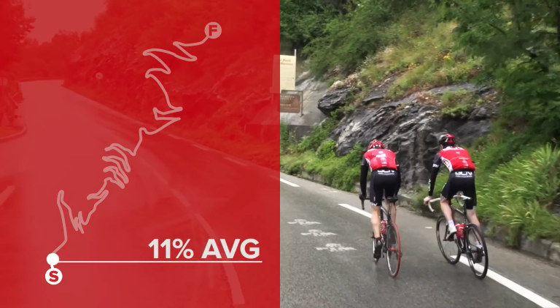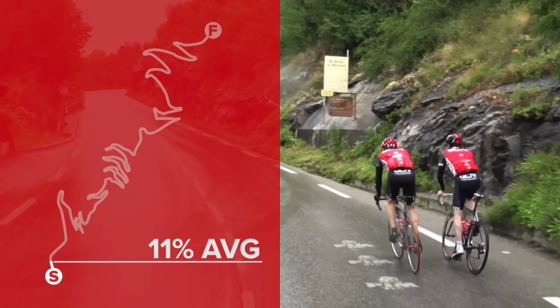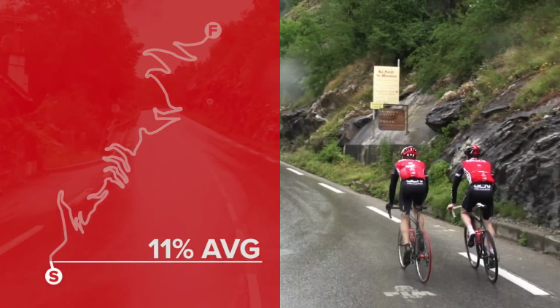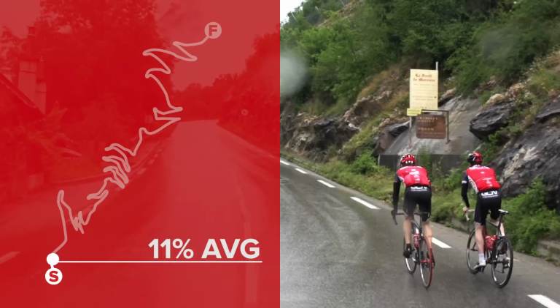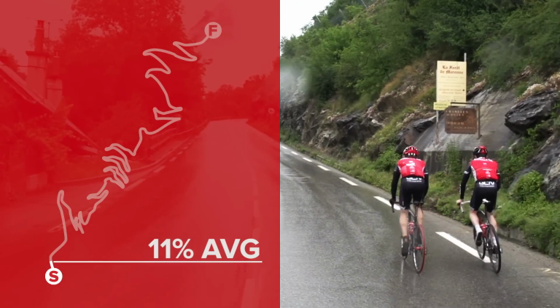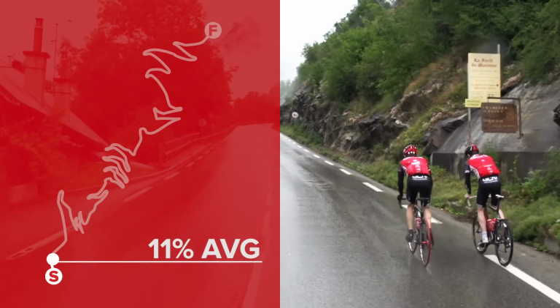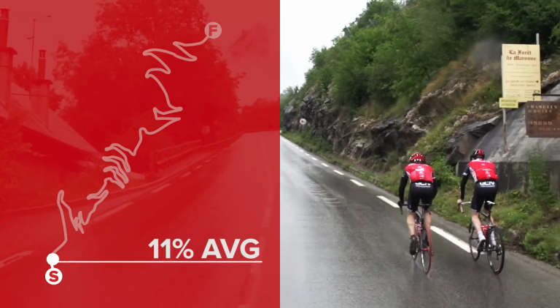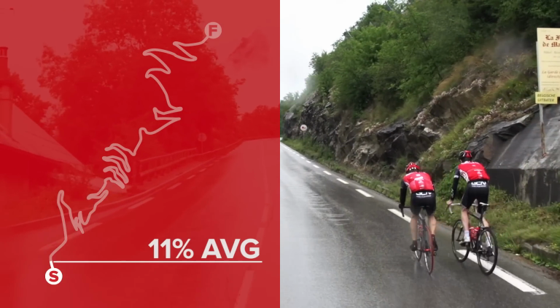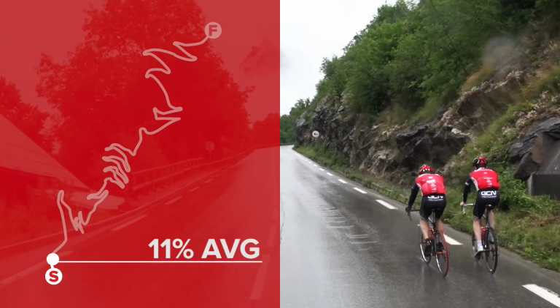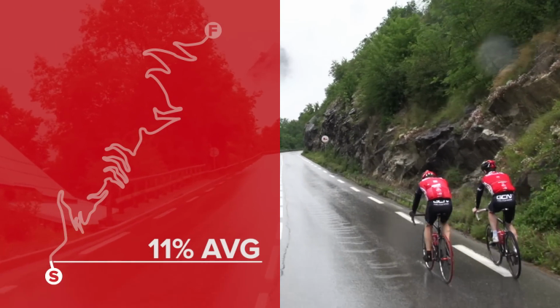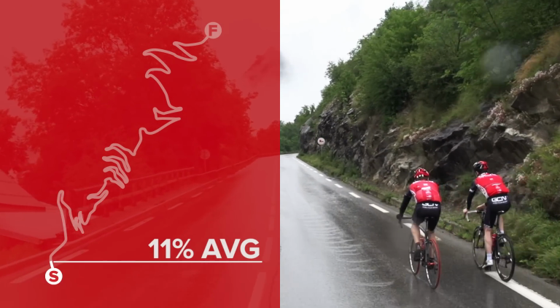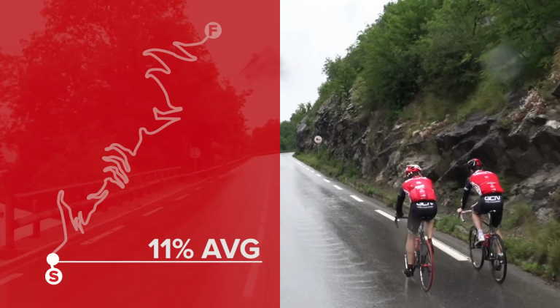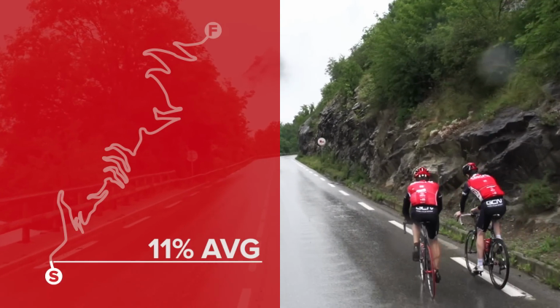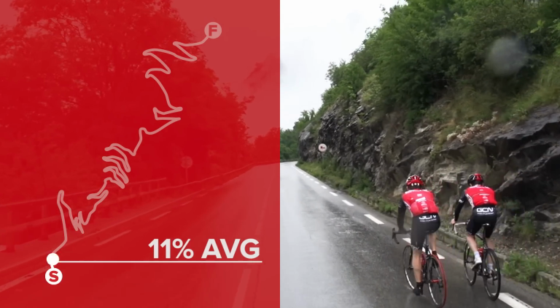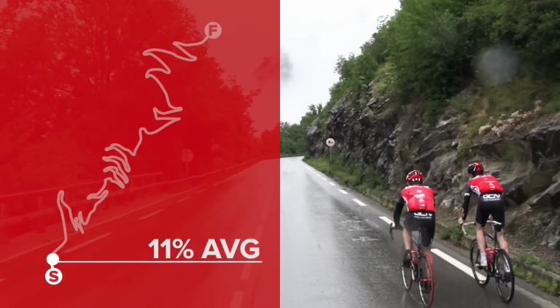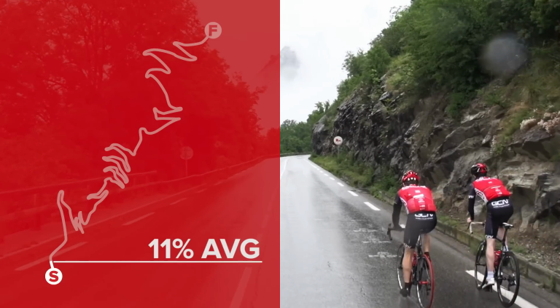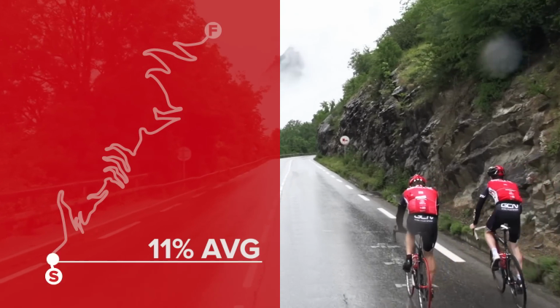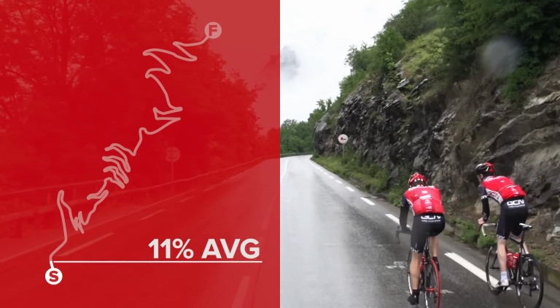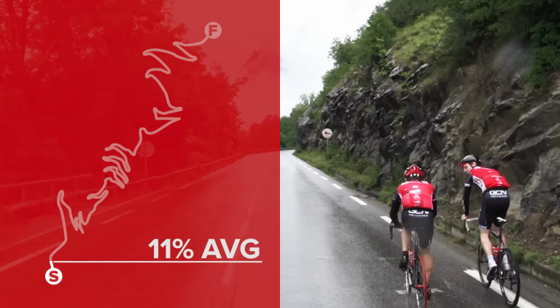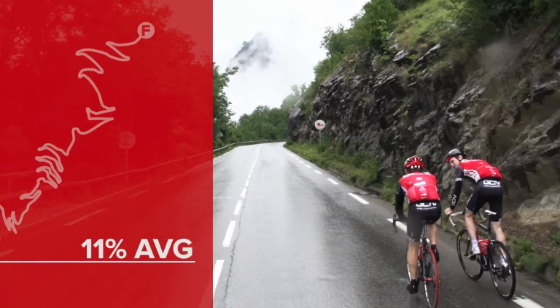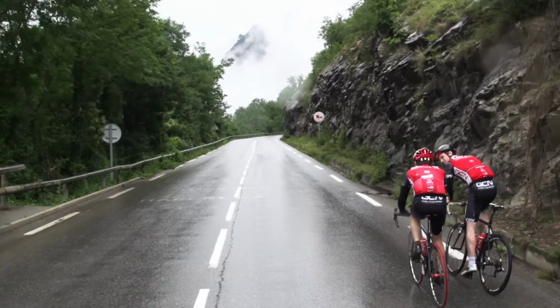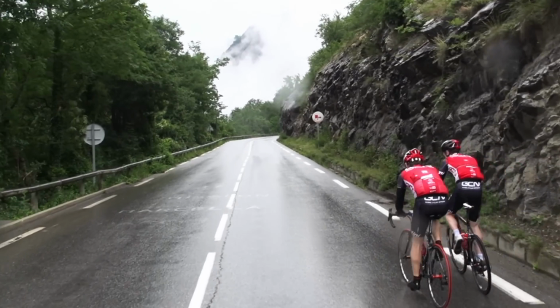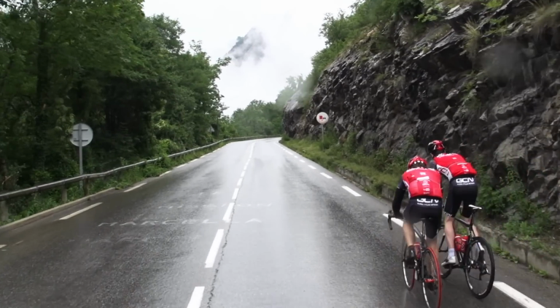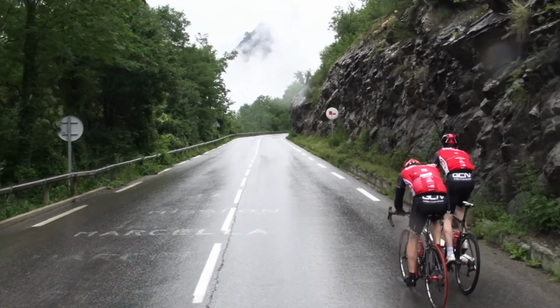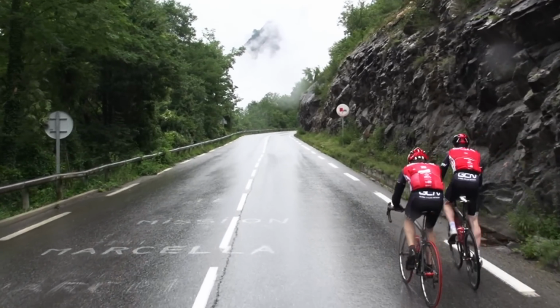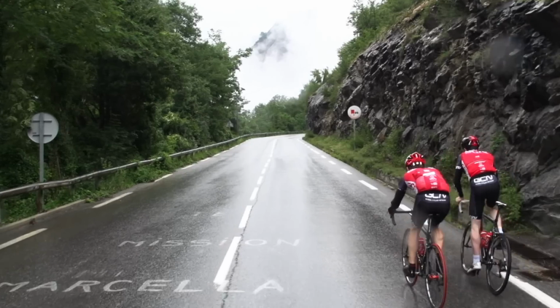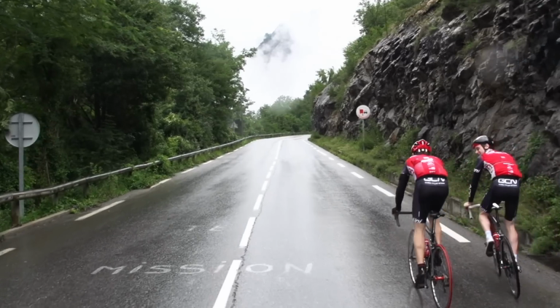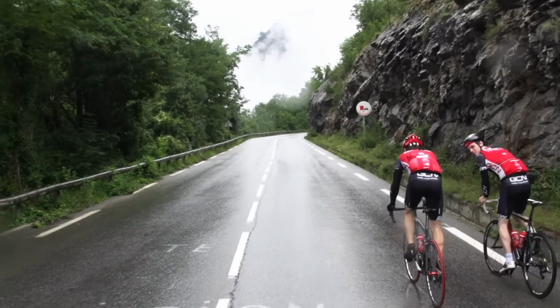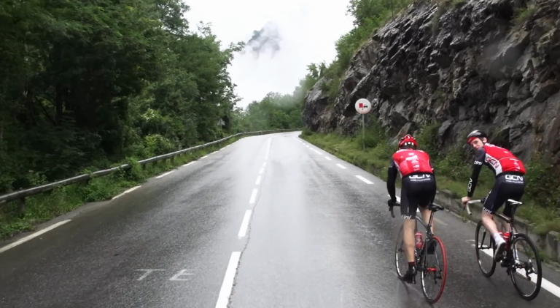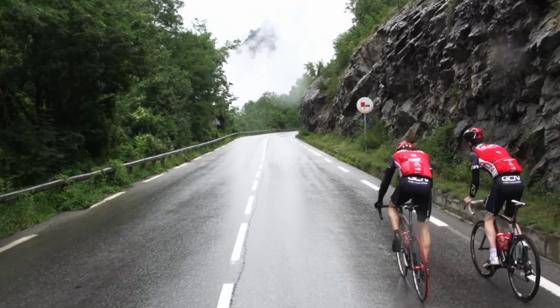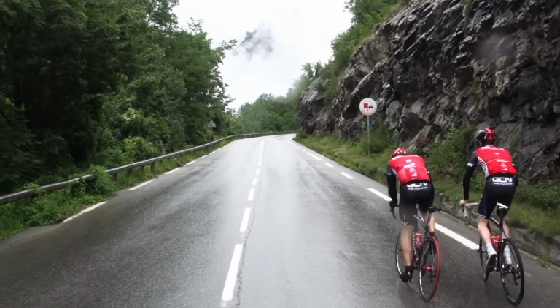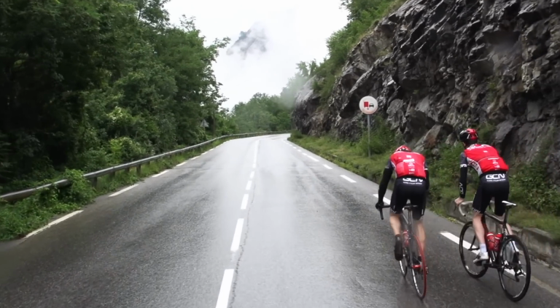Well, I rode it last in 1986, so I wonder if it's changed much. Which, viewers, was two years before I was born, three years after Simon Richardson was born. Thanks for reminding us of that. And probably about six years before filmmaker Tom was born.